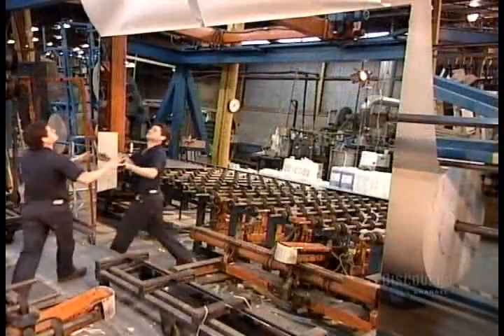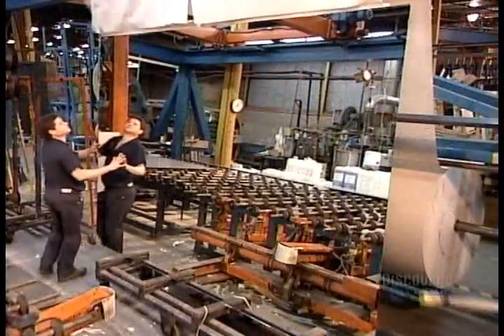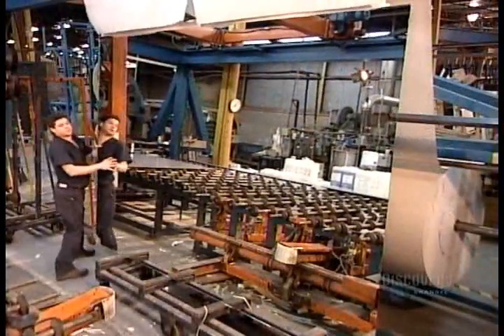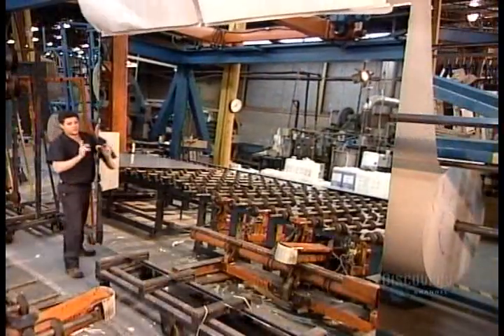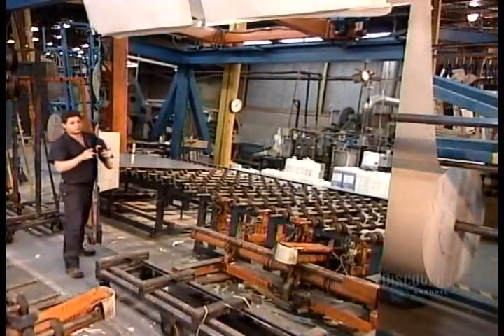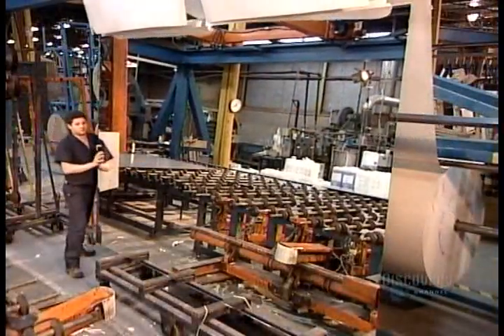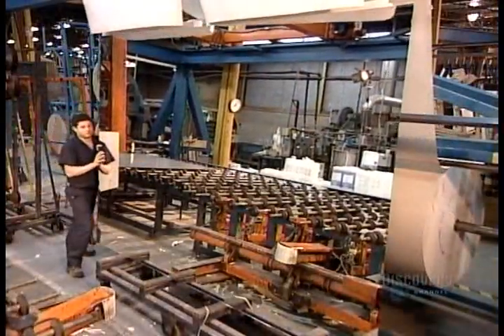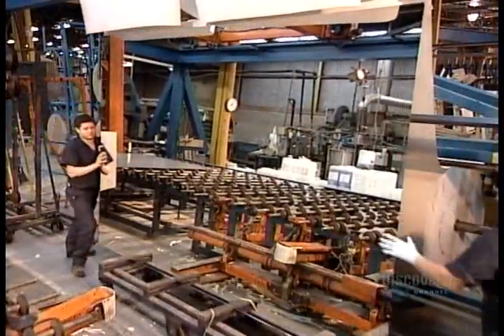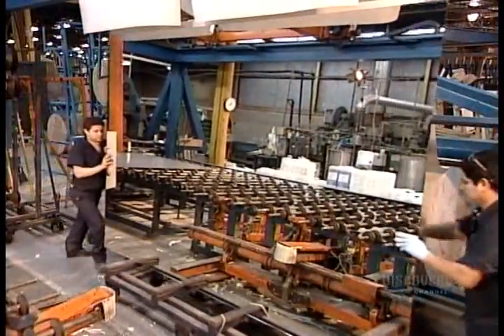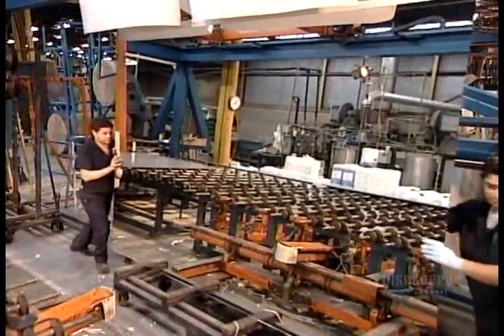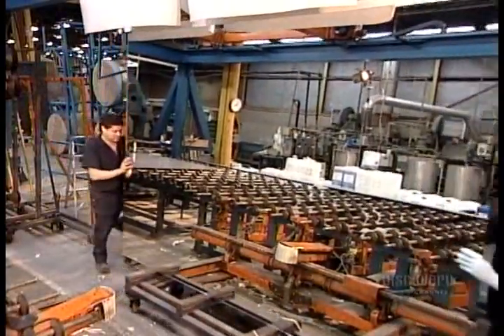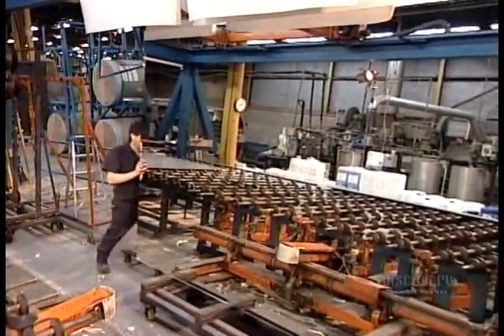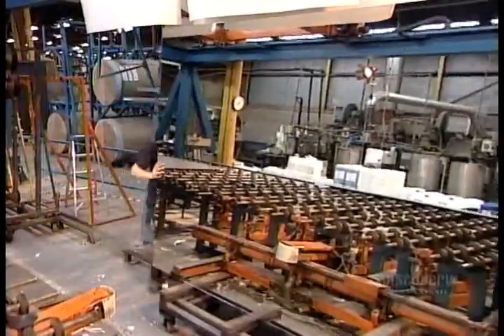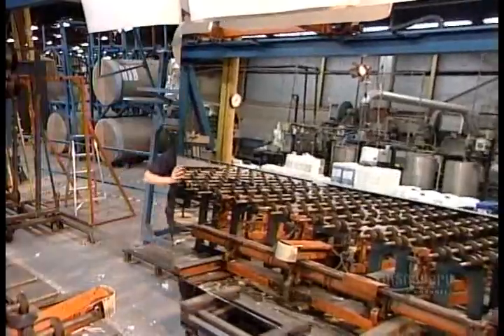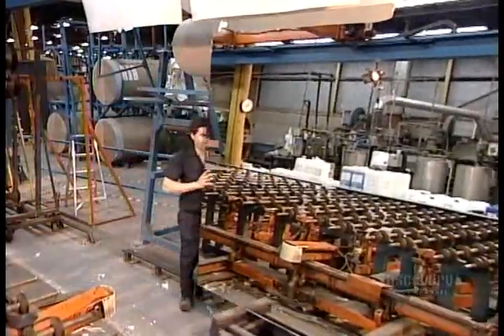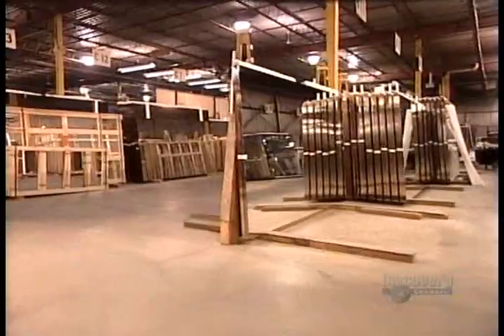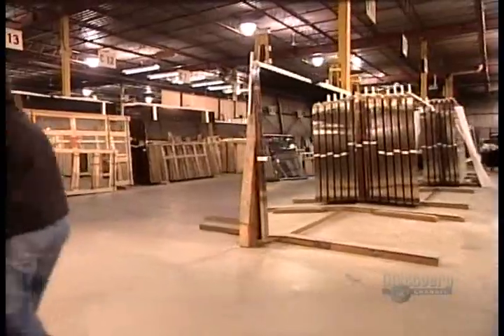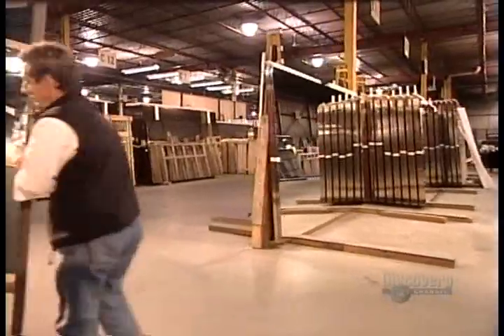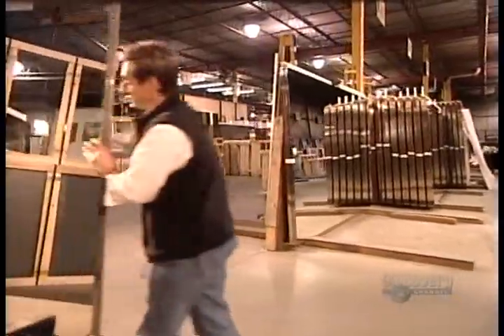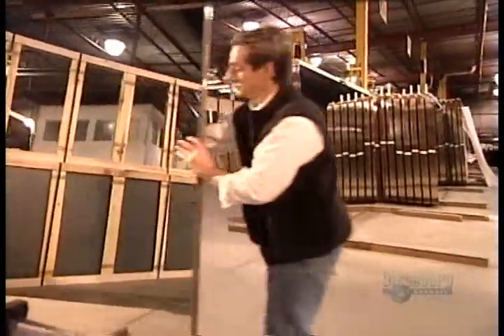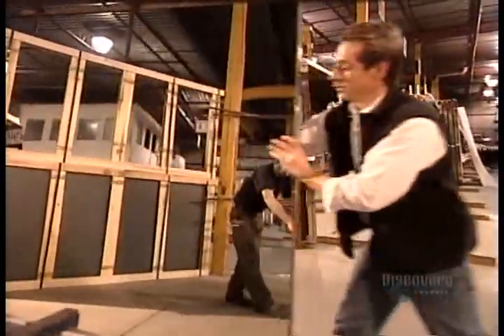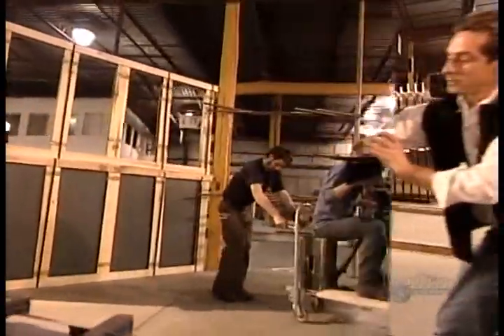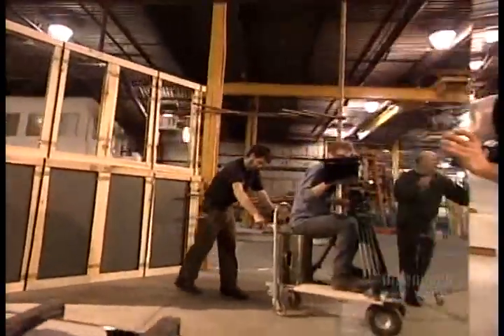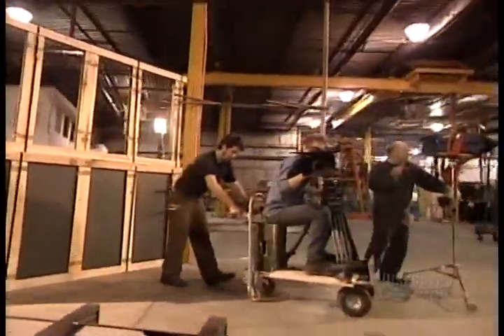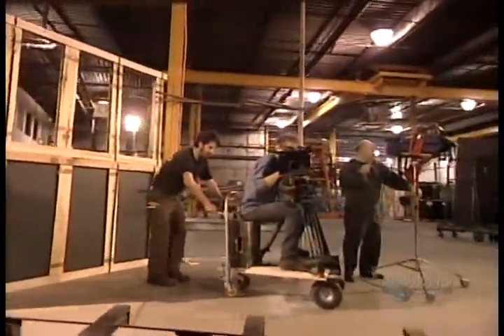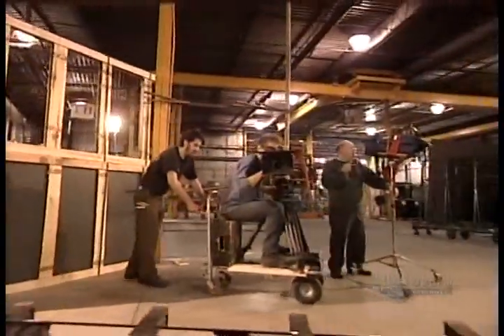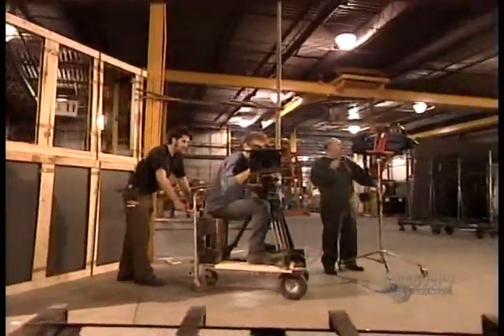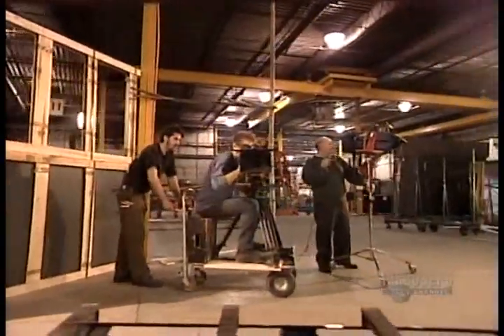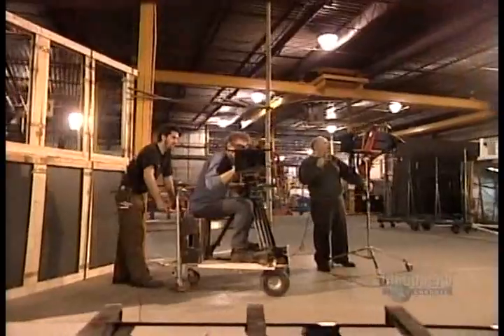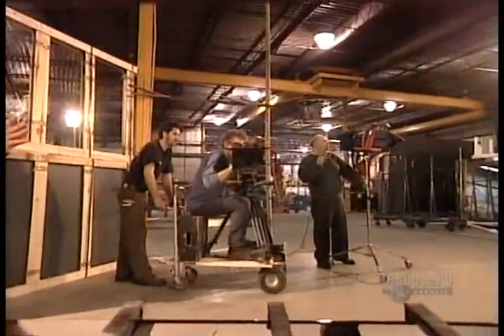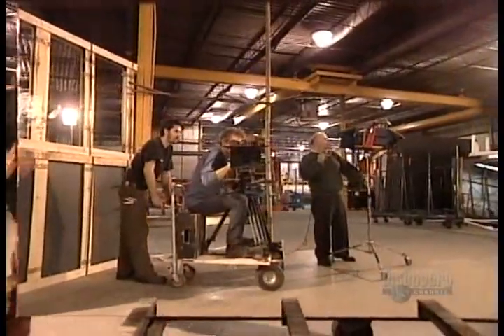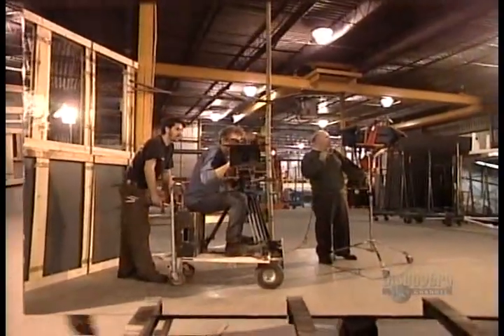Mirror factories also ship whole panels to shops that do the cutting themselves — a fragile feat that's certainly not for the superstitious.